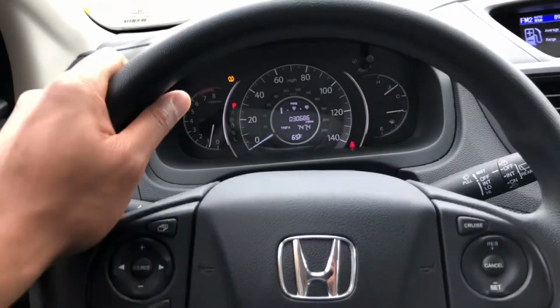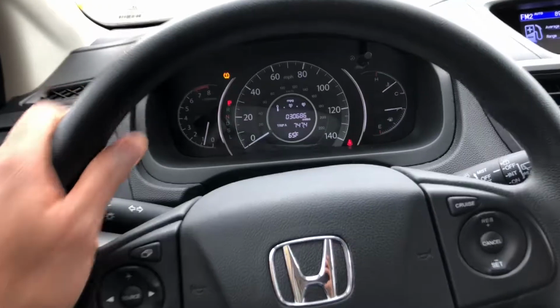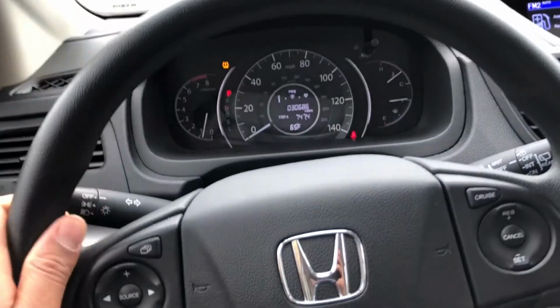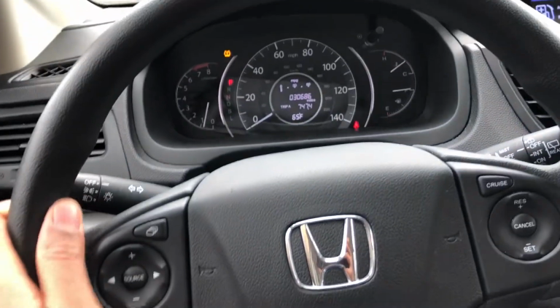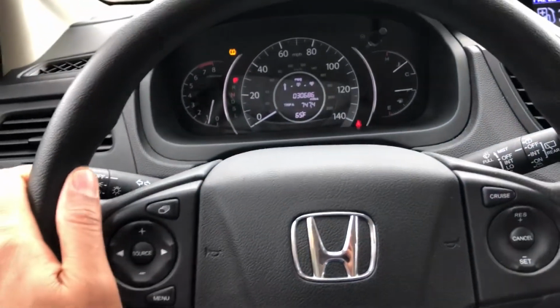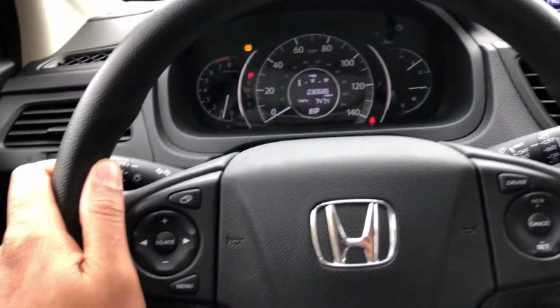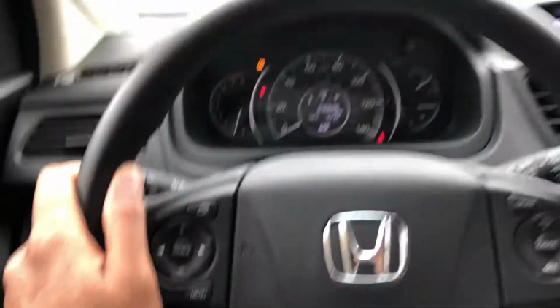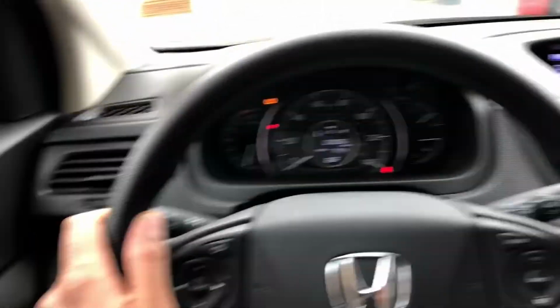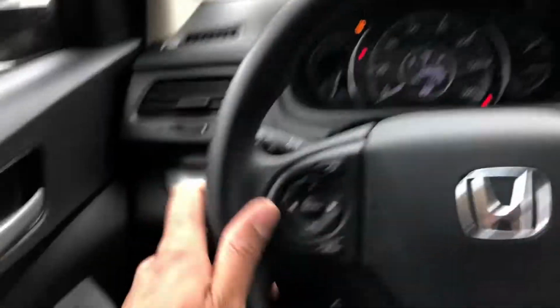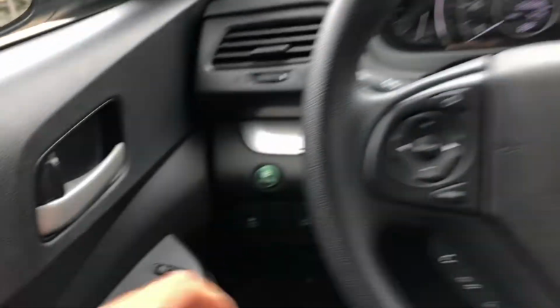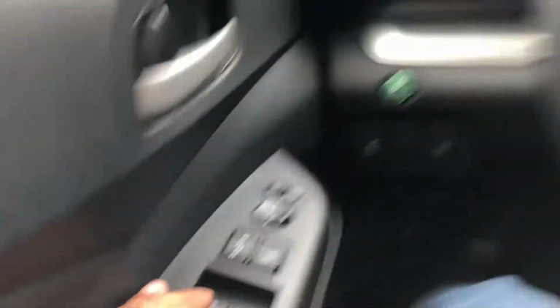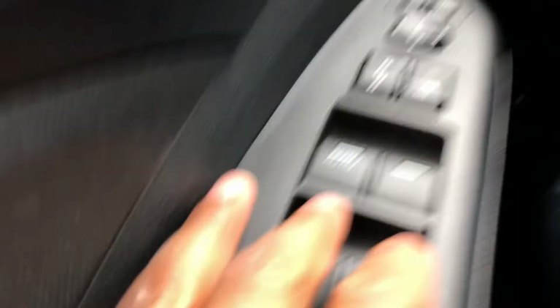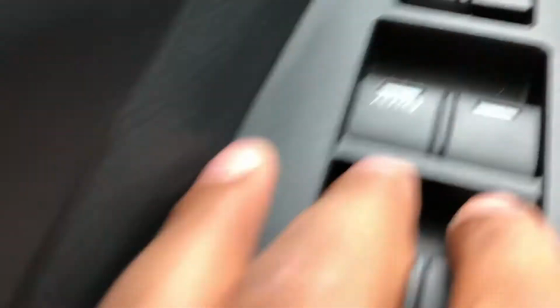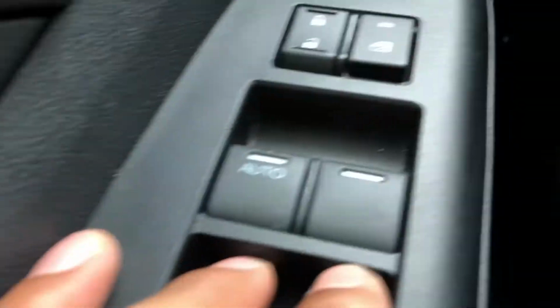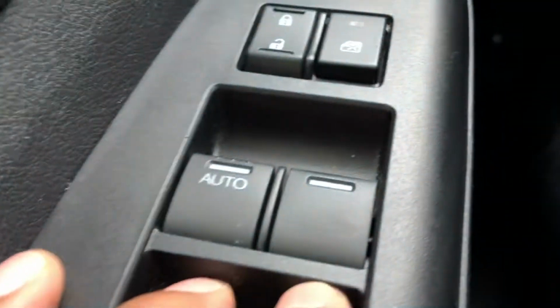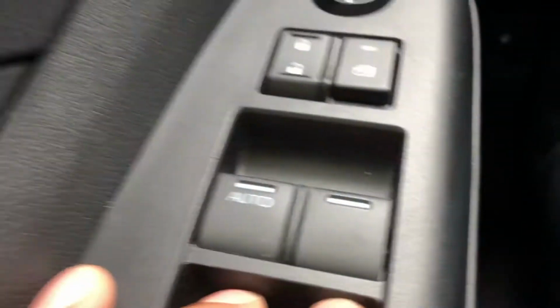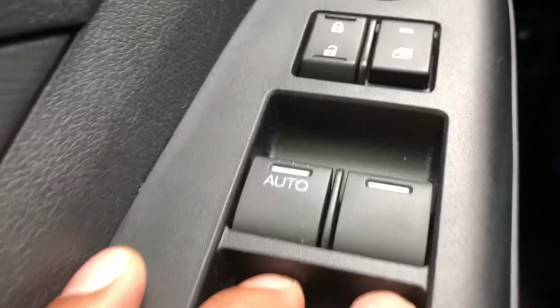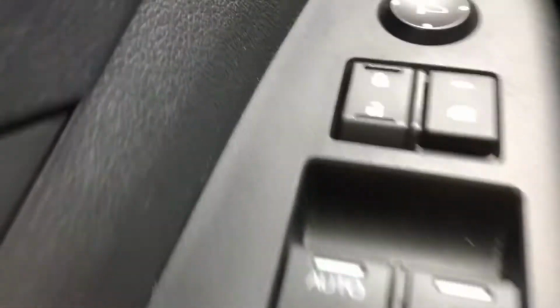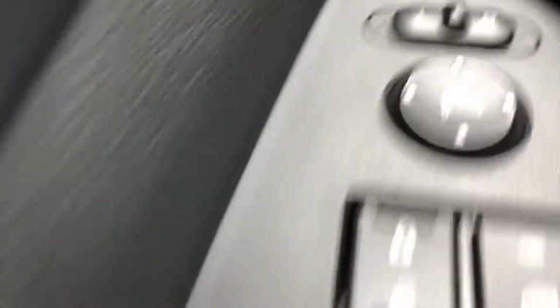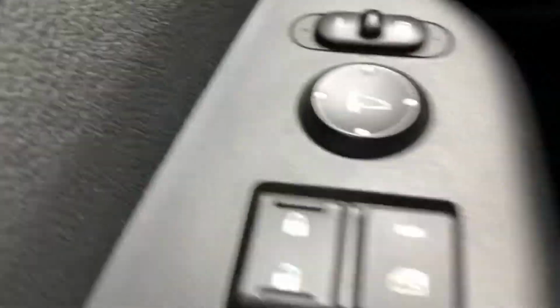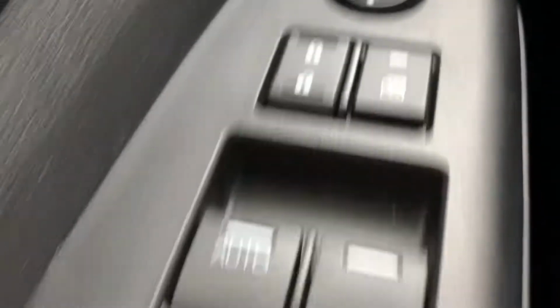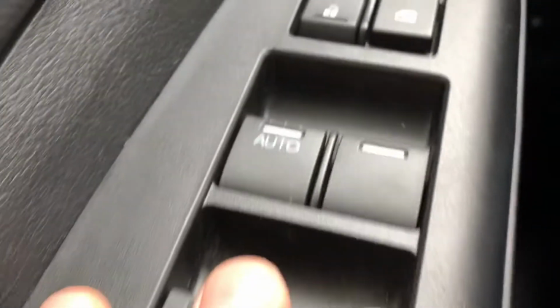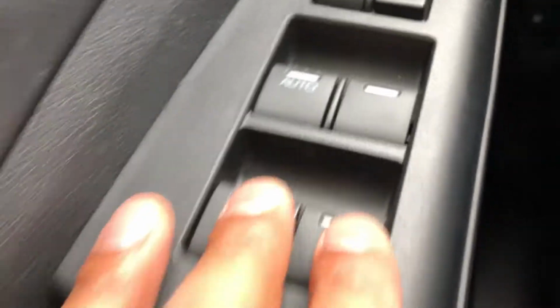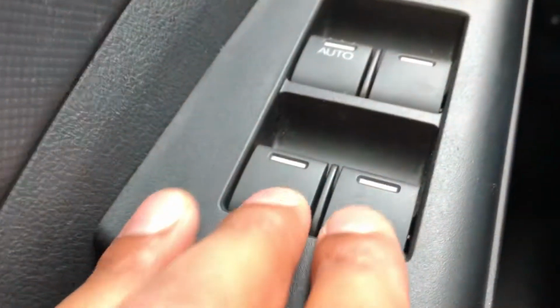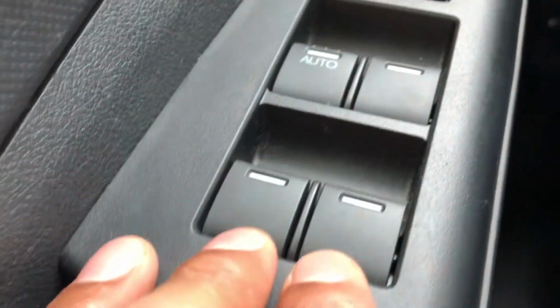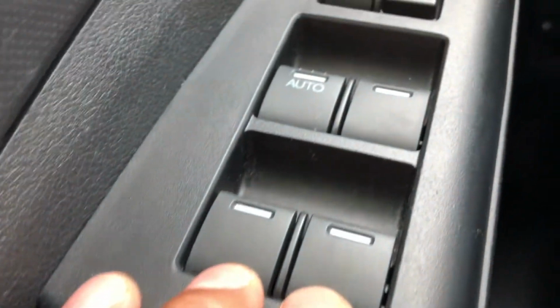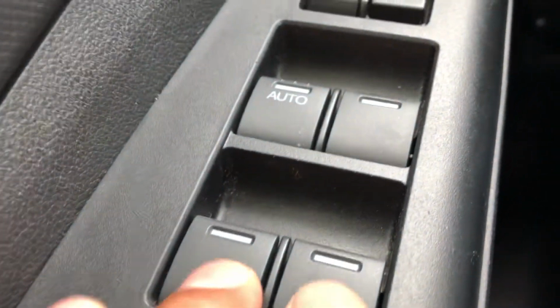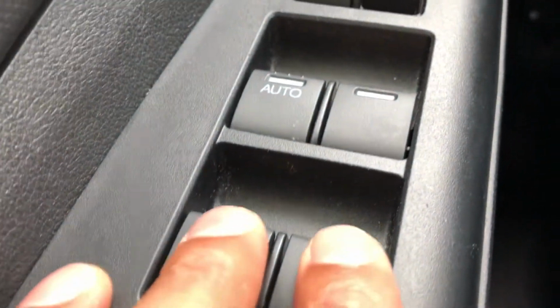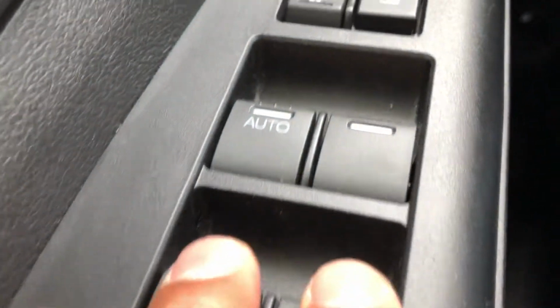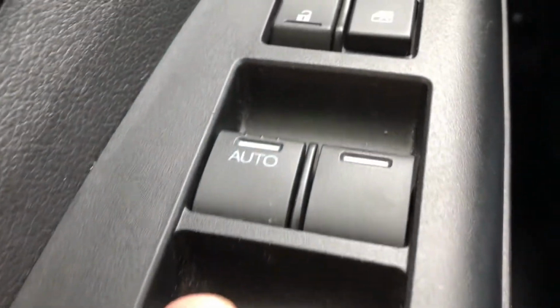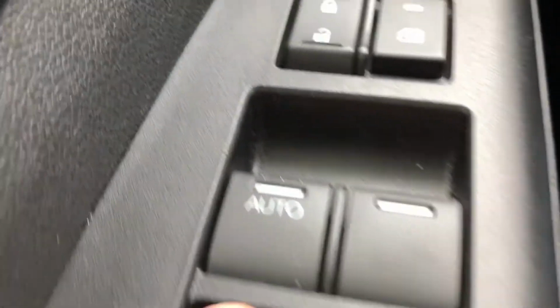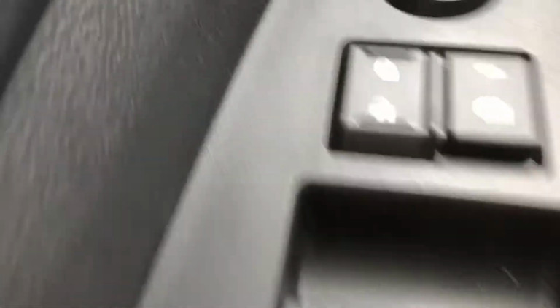I'm in the driver's side part of the car. I'm going to look down and voila — these are the controls for rolling up and down the windows.